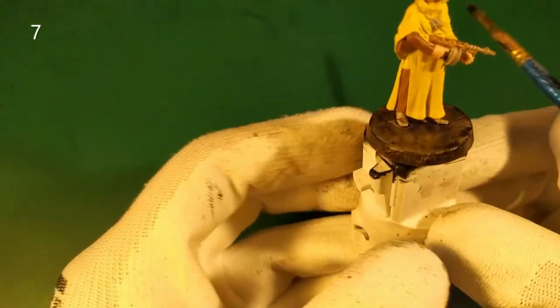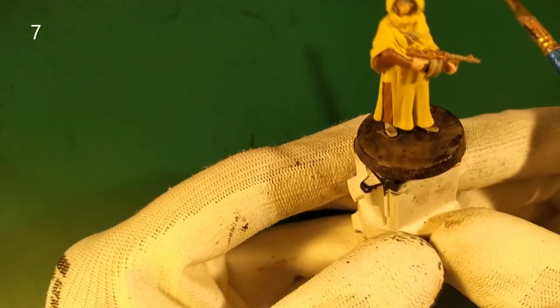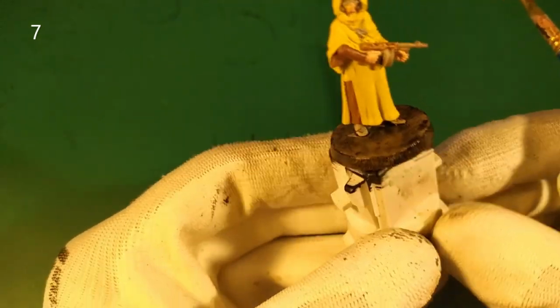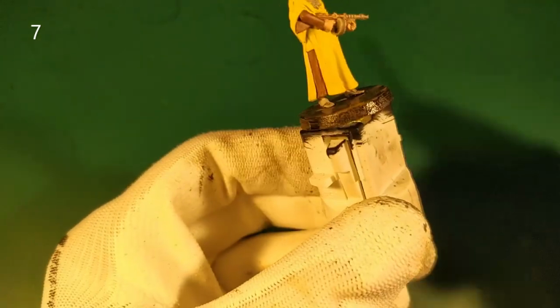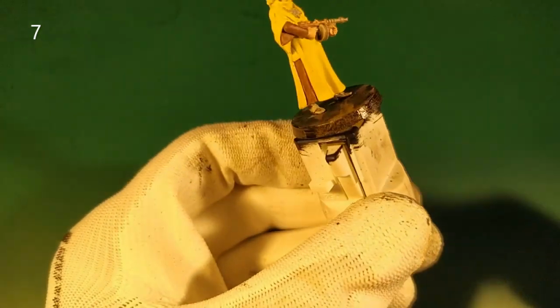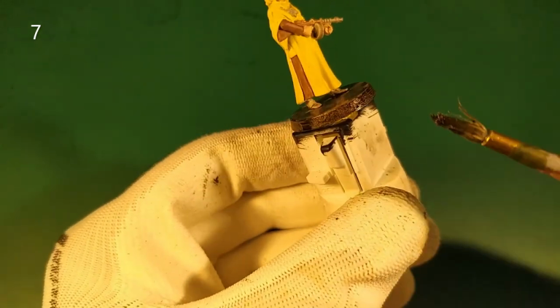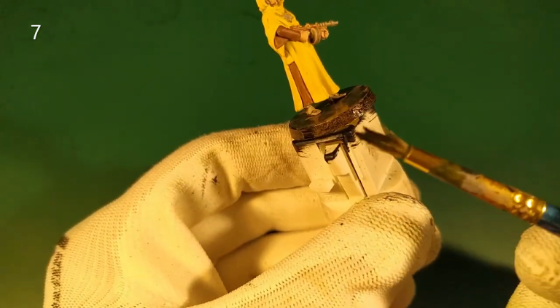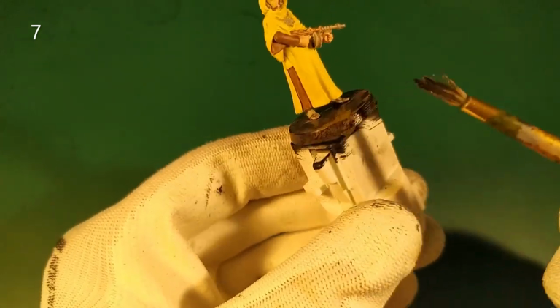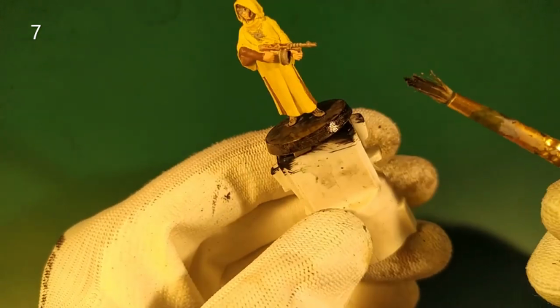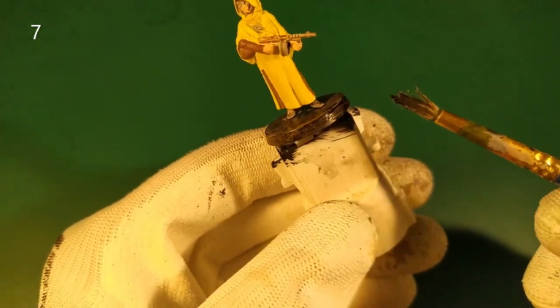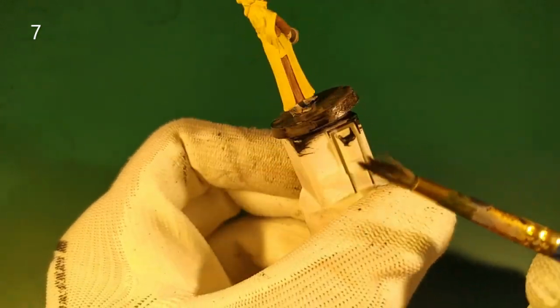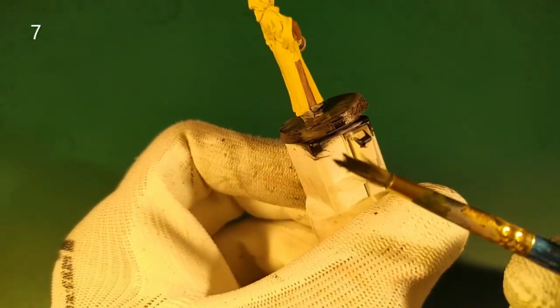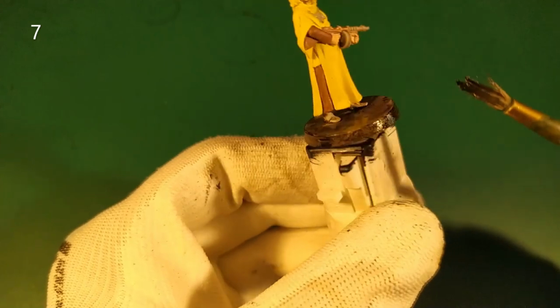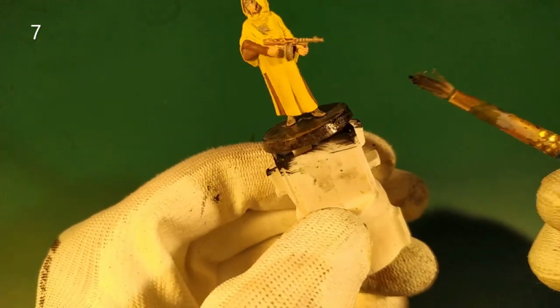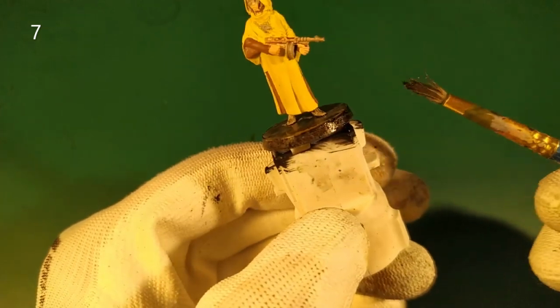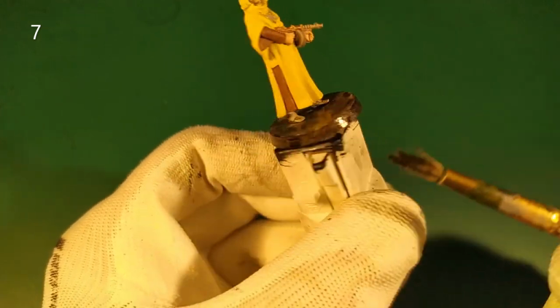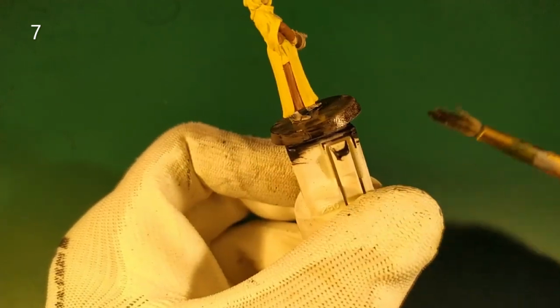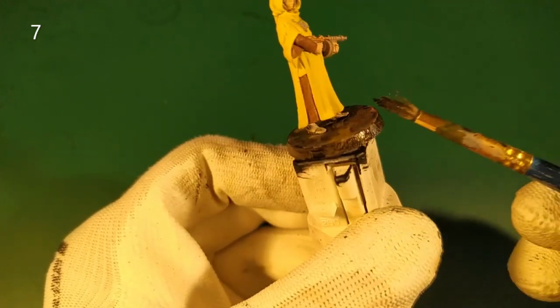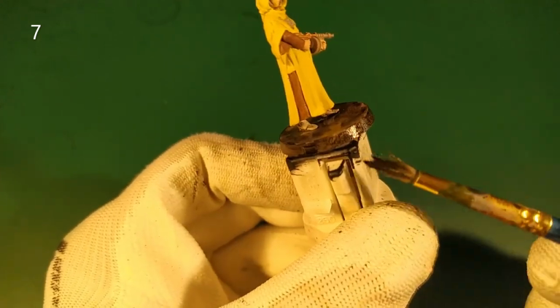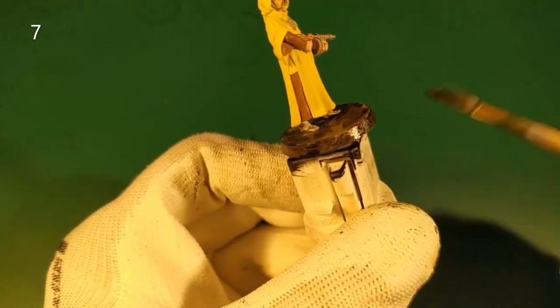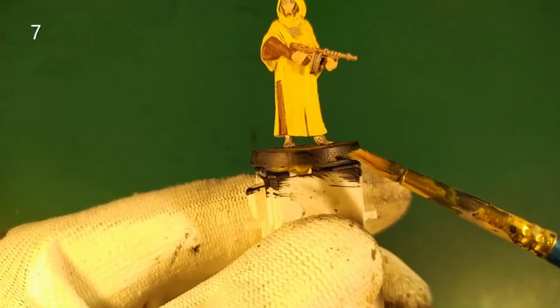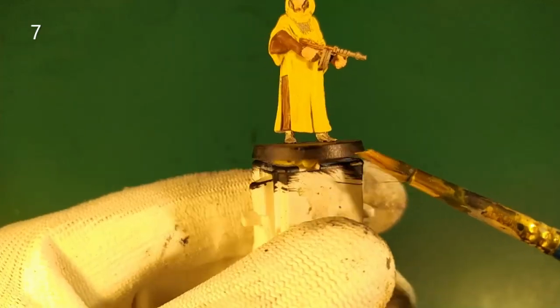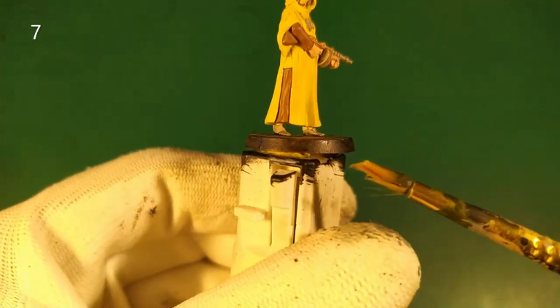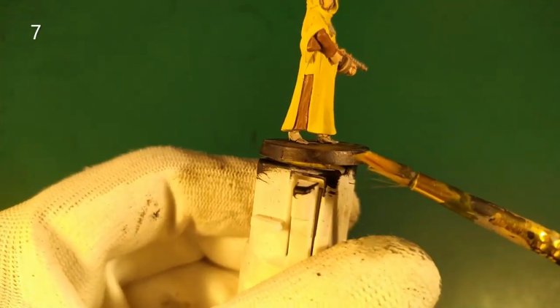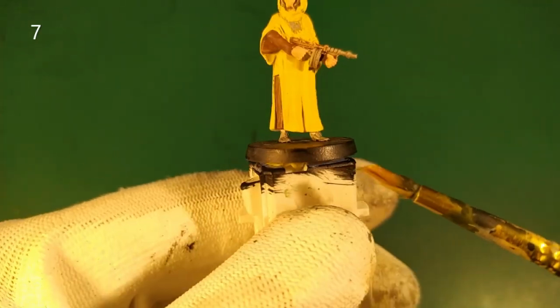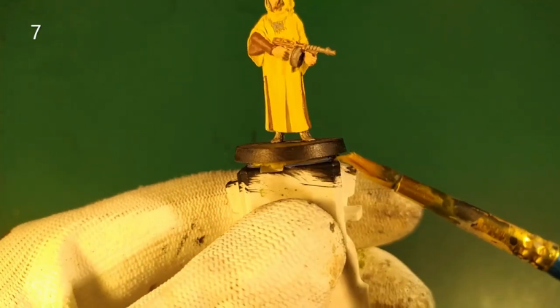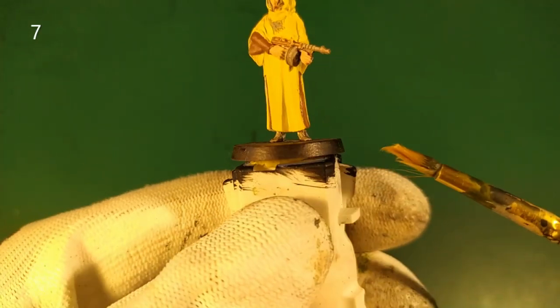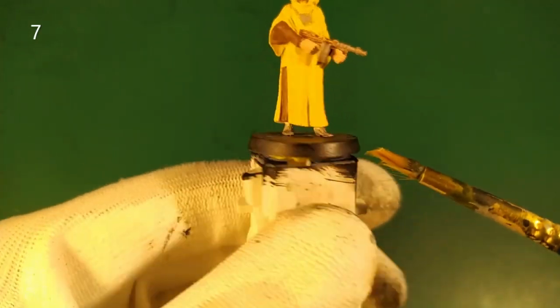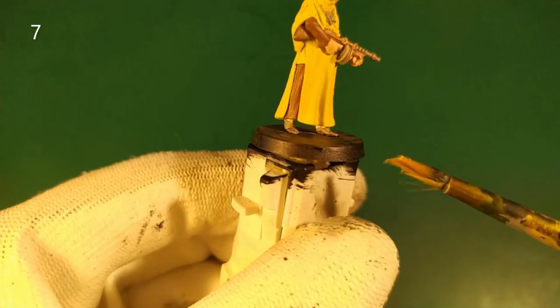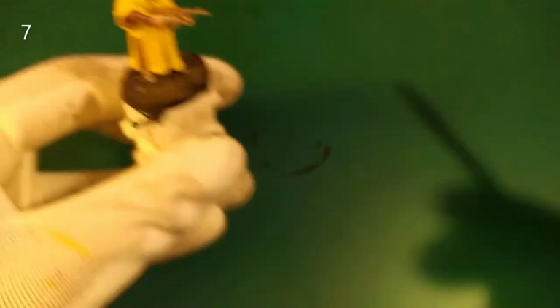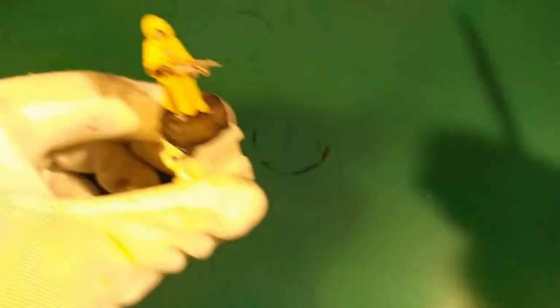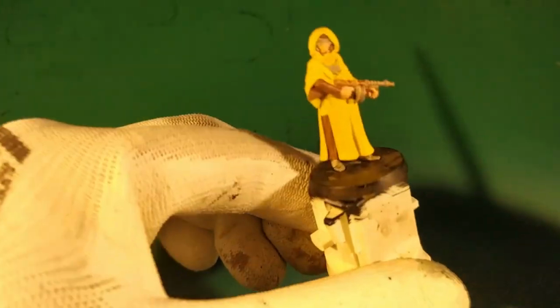When it's dry, we apply a second layer on the base. I make a second black layer on the side of the base.